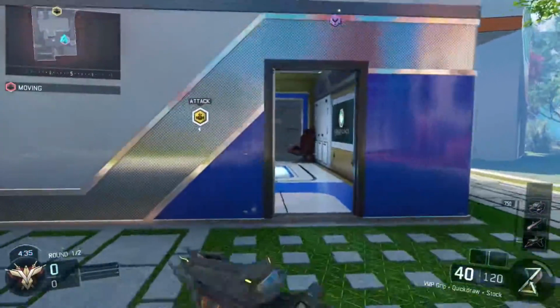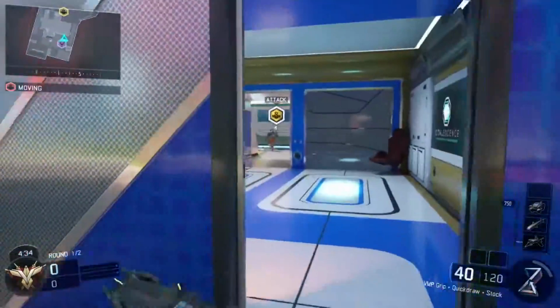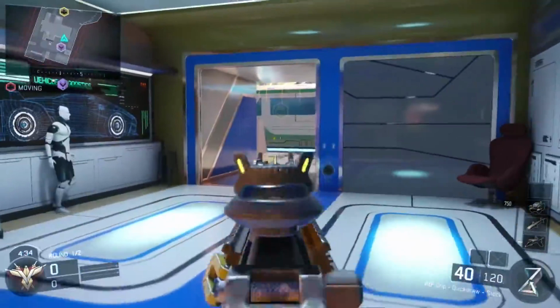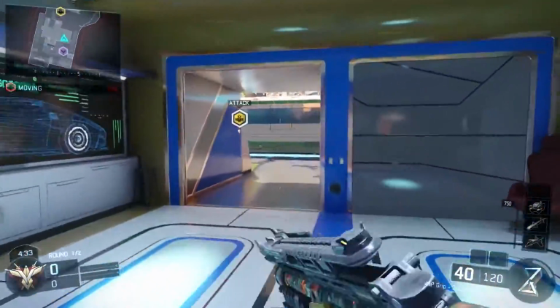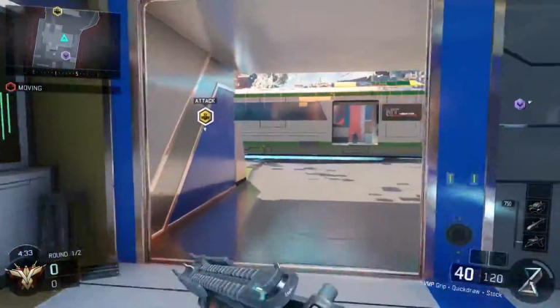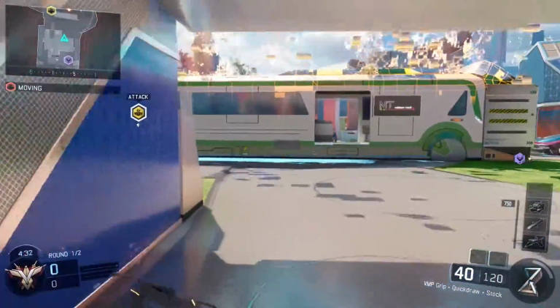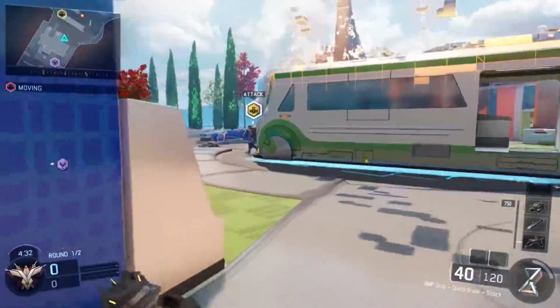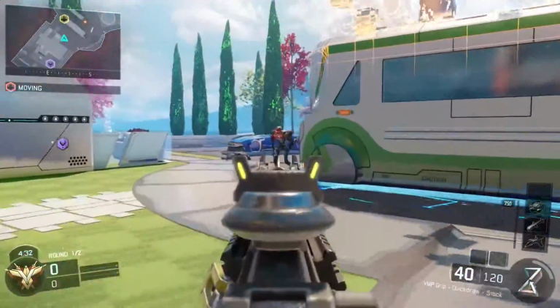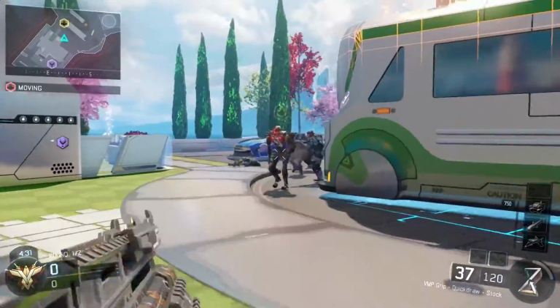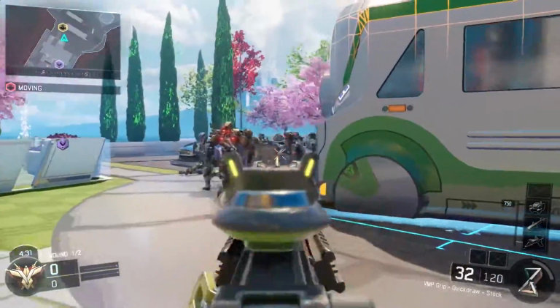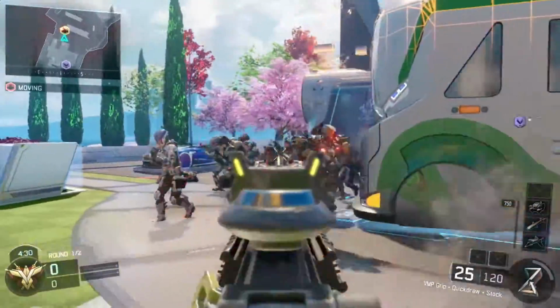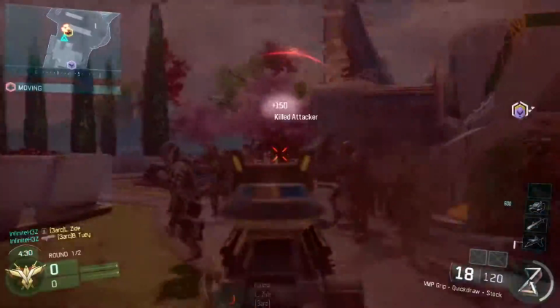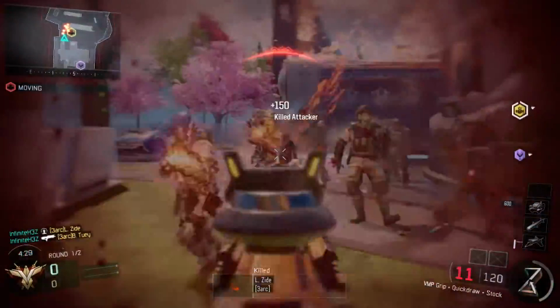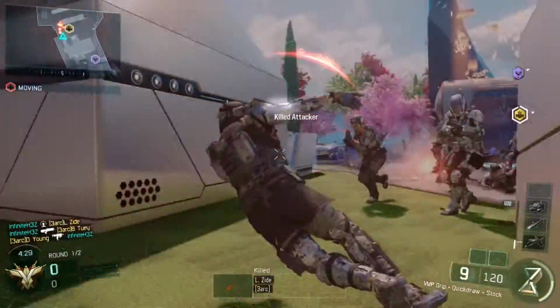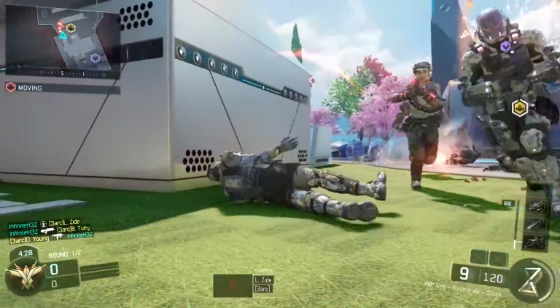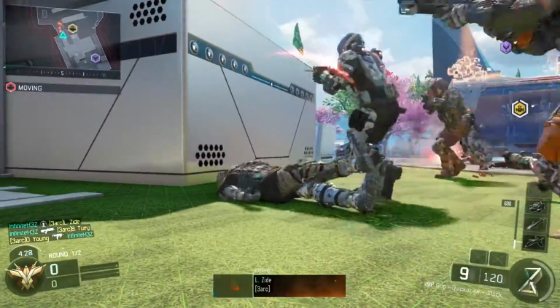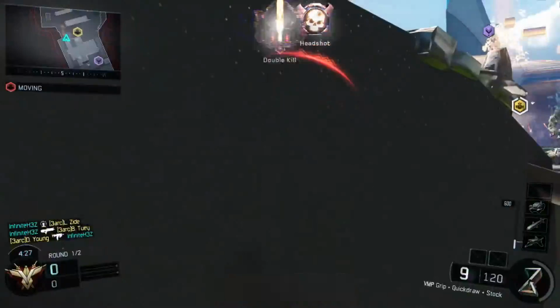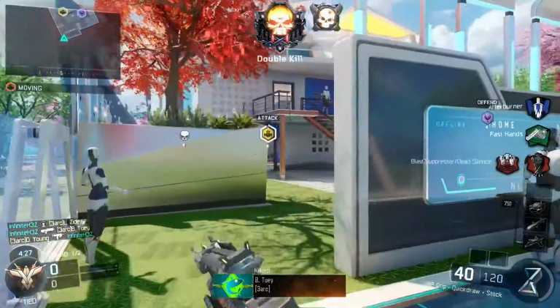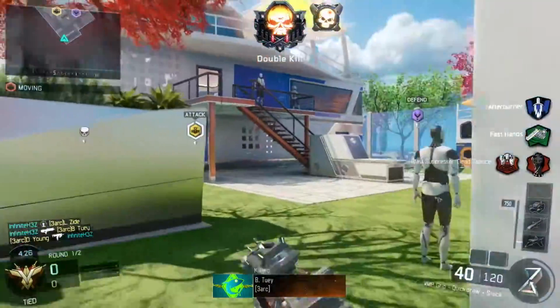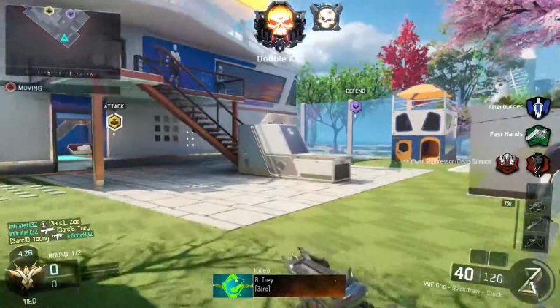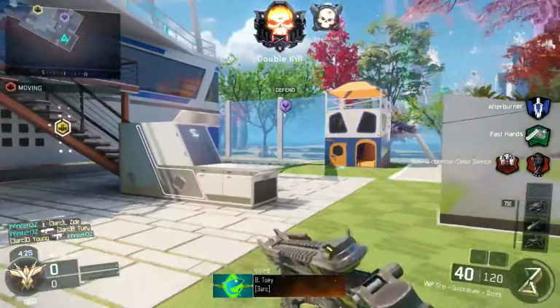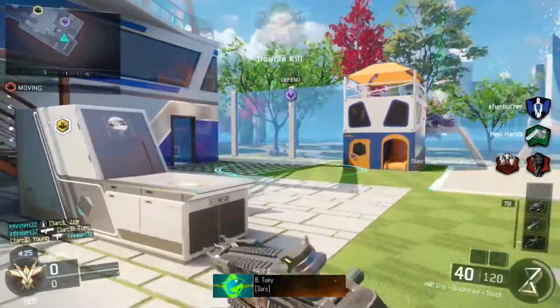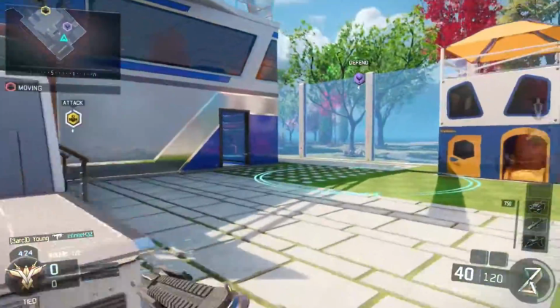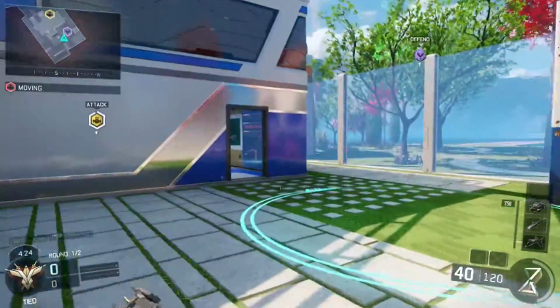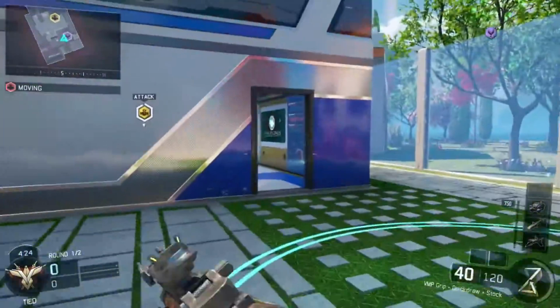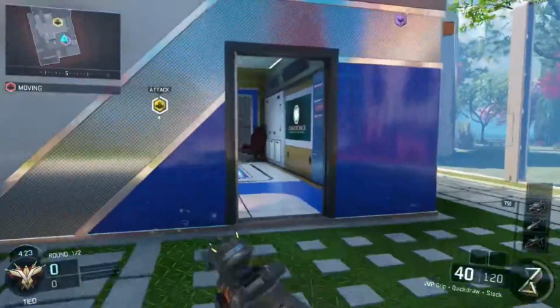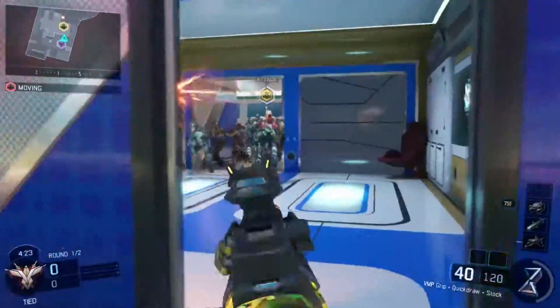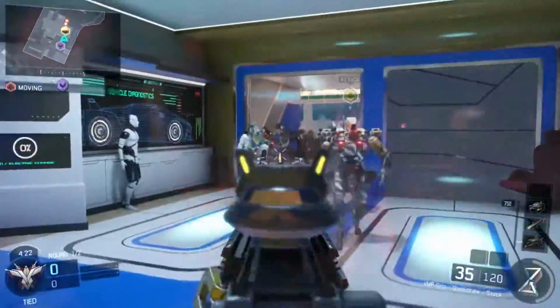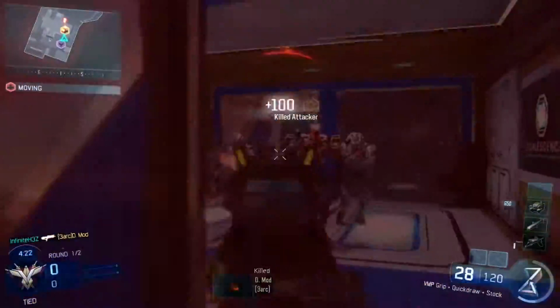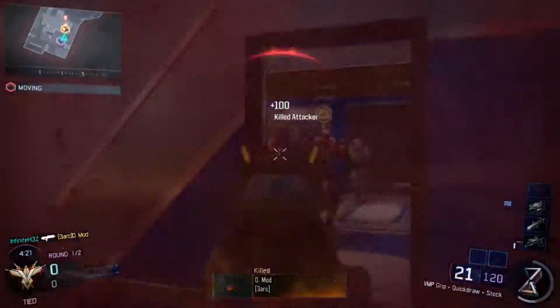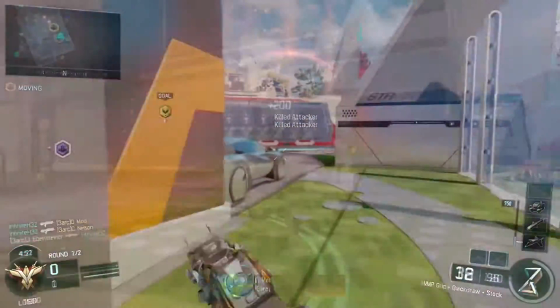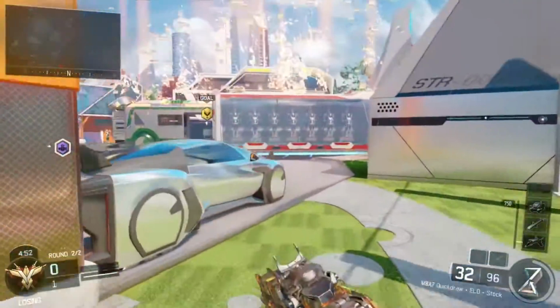Yeah, I think it's a sweet camo. I'm ready to go play in games with it and see if people freak out because I've already got it or they're trying to figure out what type of camo it is. I hope this has helped you figure out the easiest, quickest, and fastest way to get the new Underworld camo that has come to Black Ops 3 inside of these special contracts.